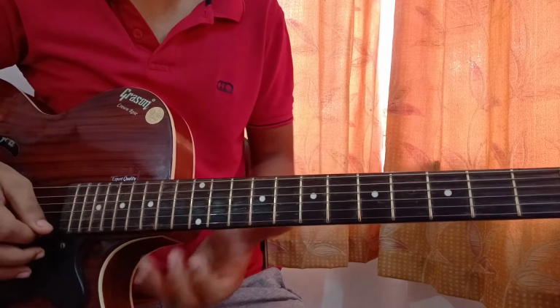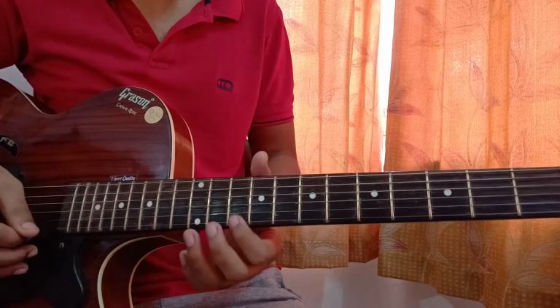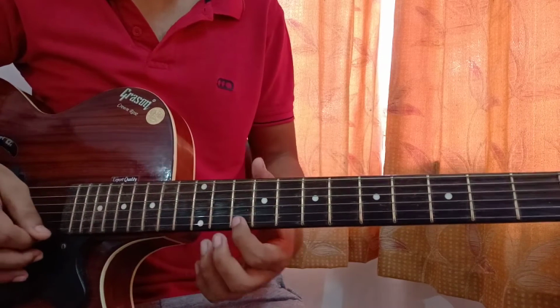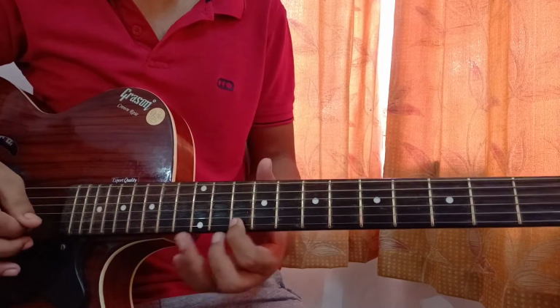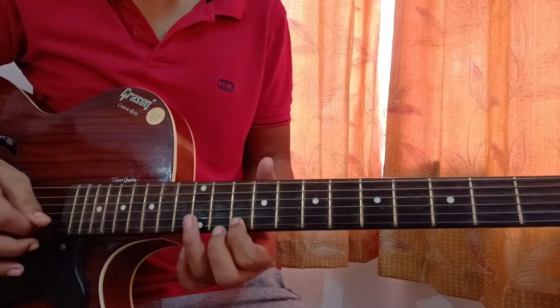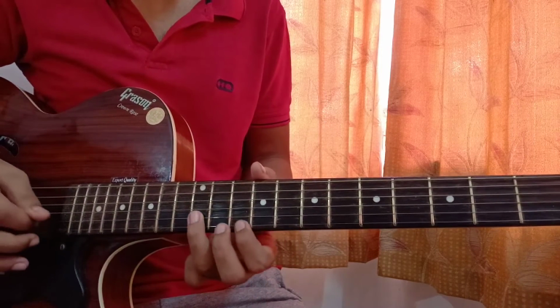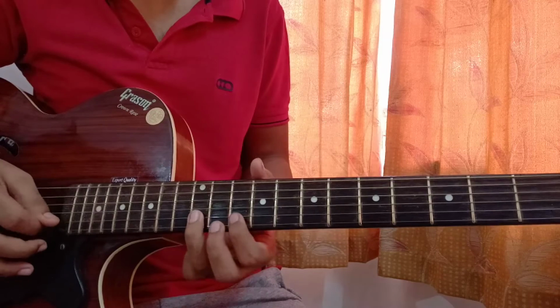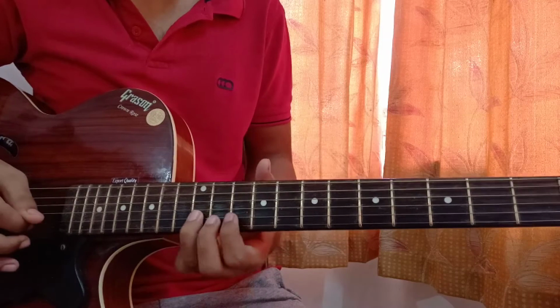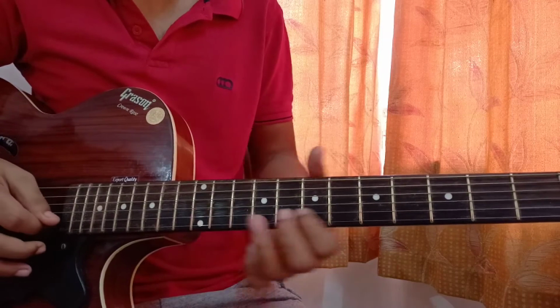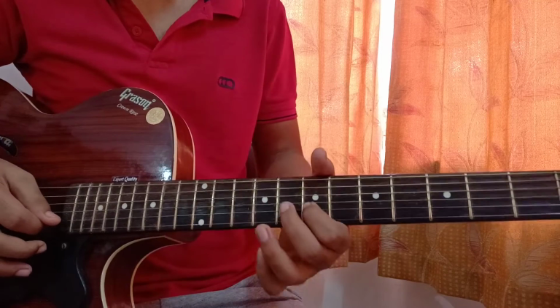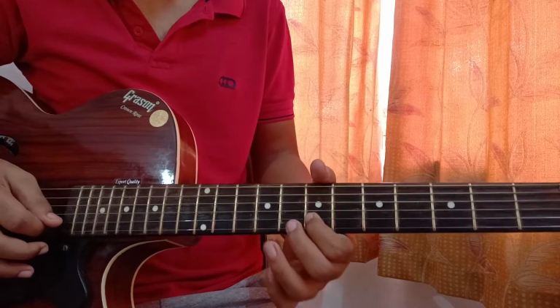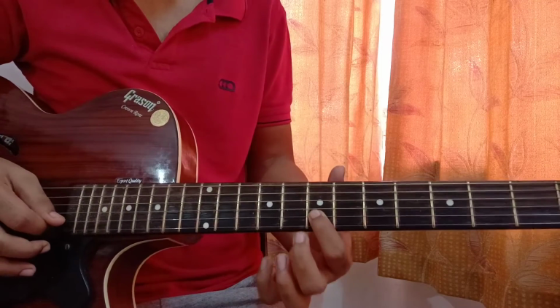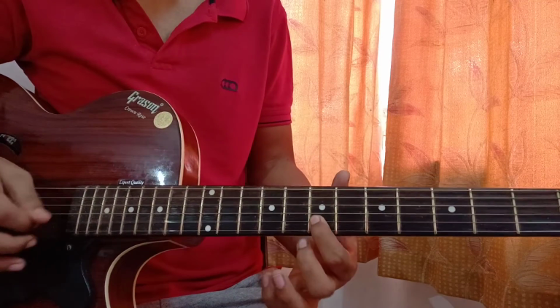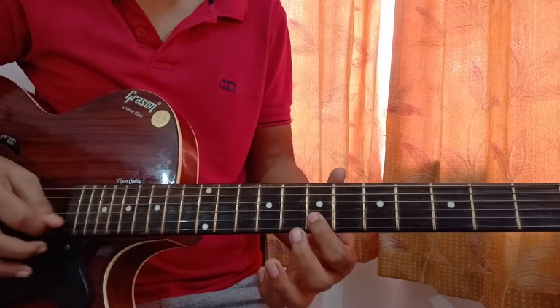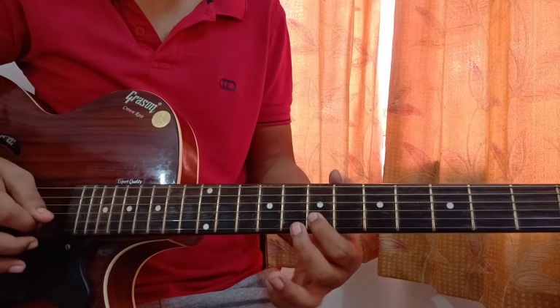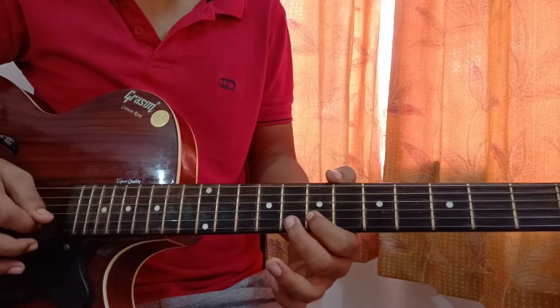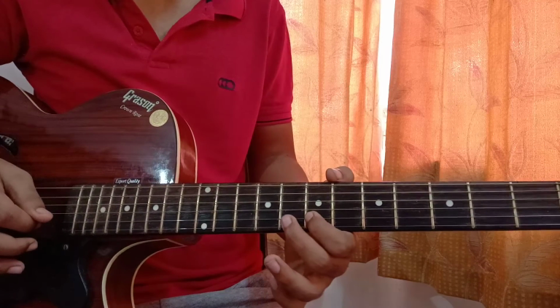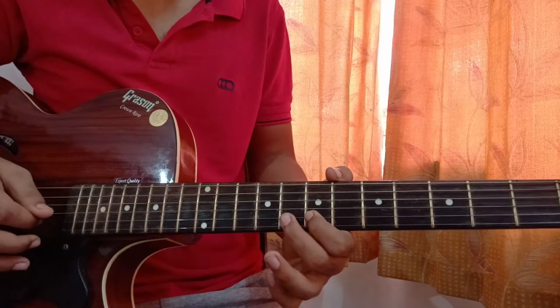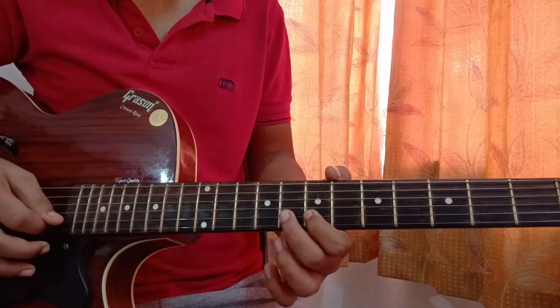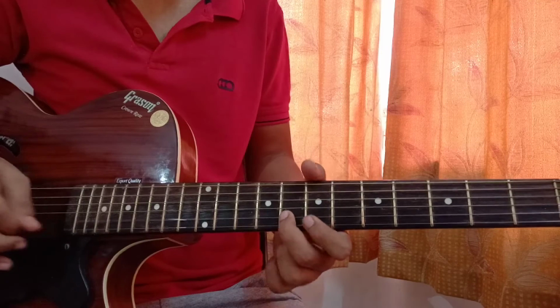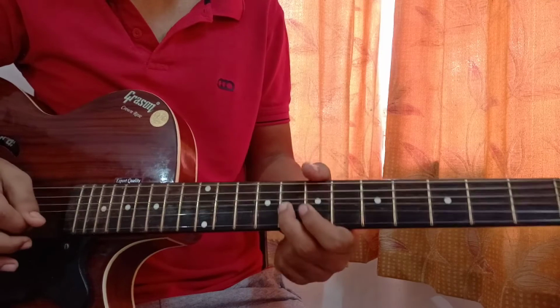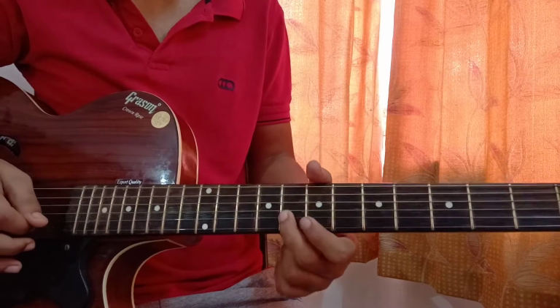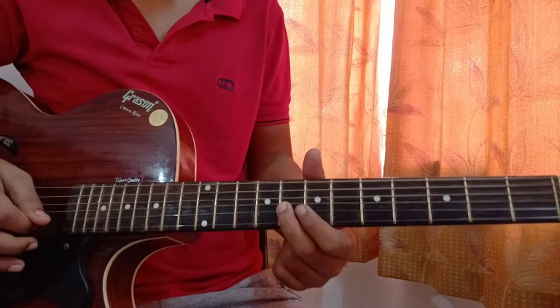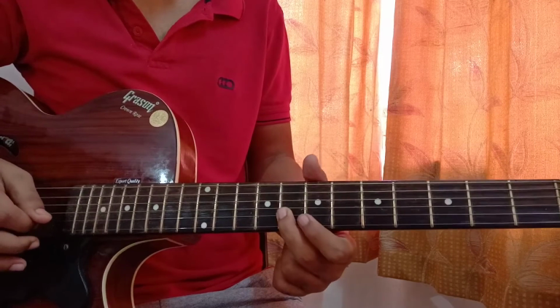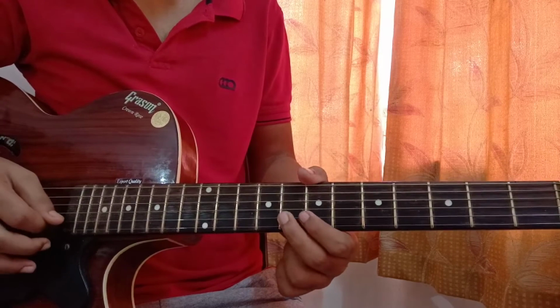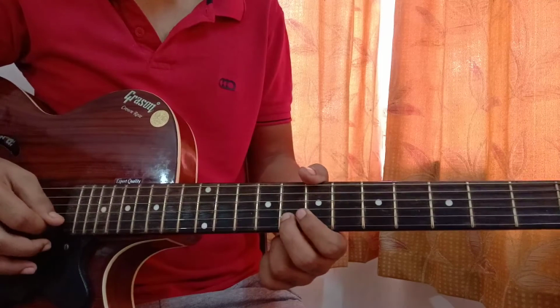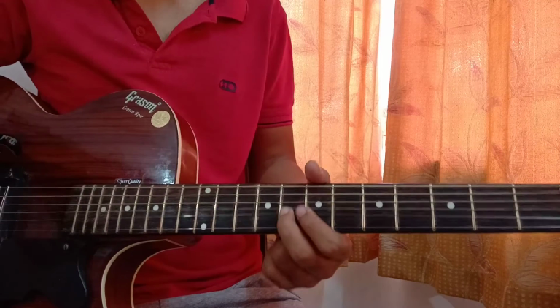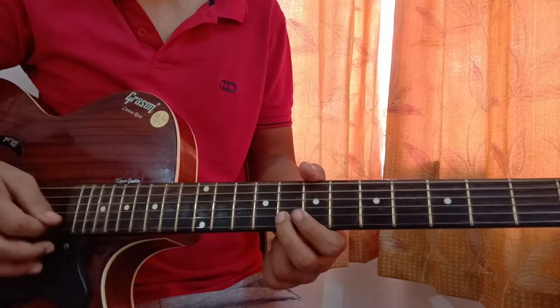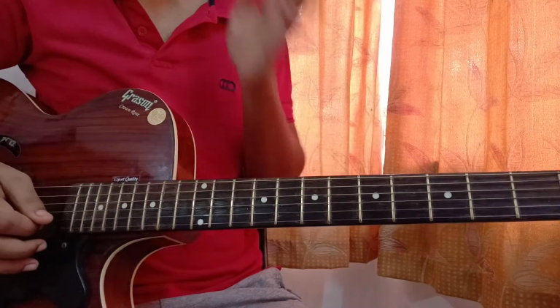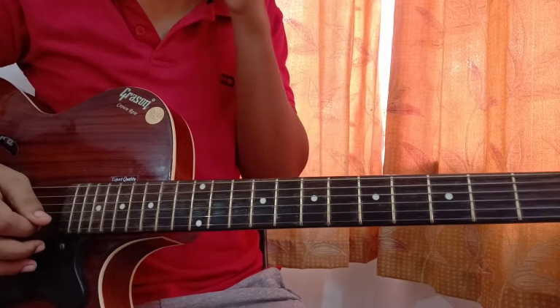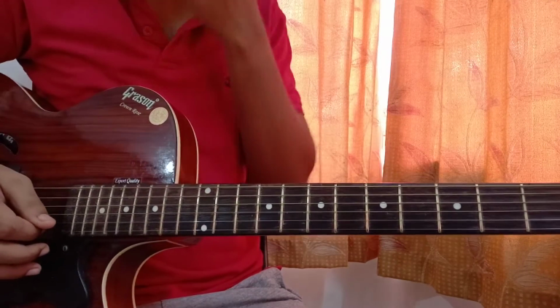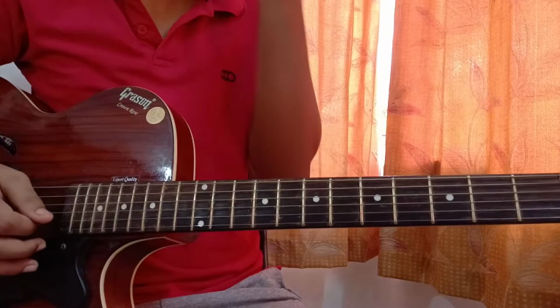The next part is similar: 10th fret on the high E string, 12th fret on the B string, then go to 7th fret on the B string, then come back to 8th fret on the B string.